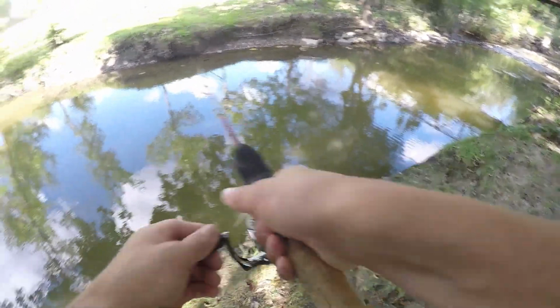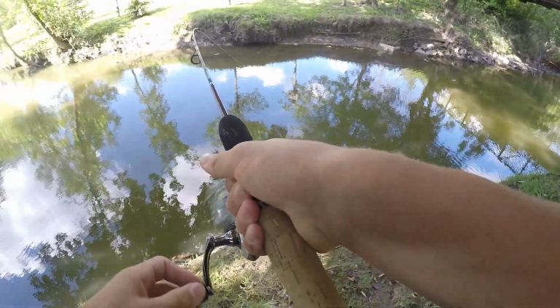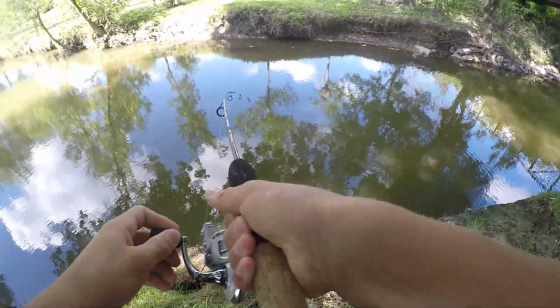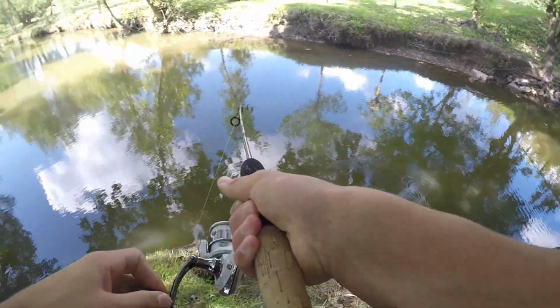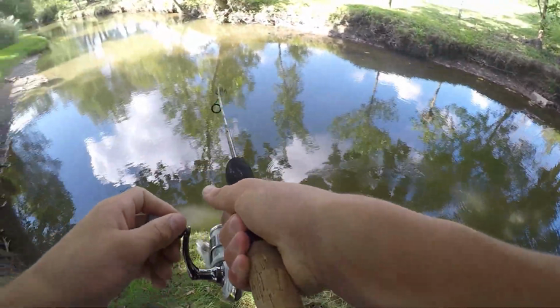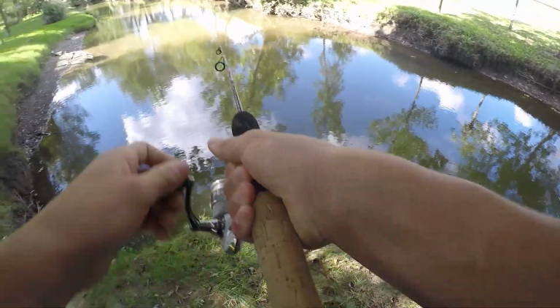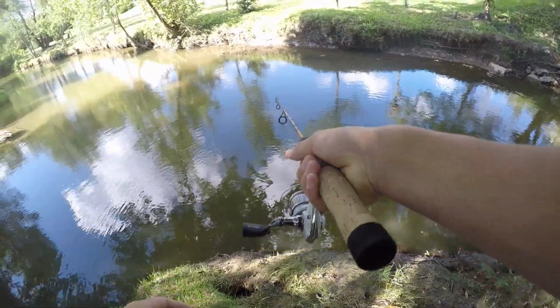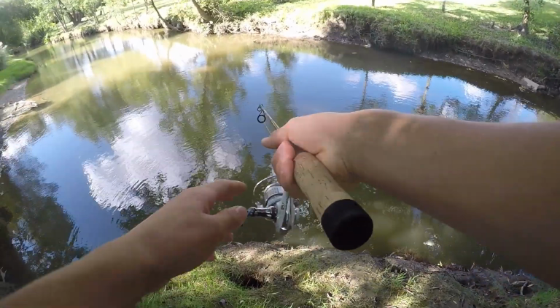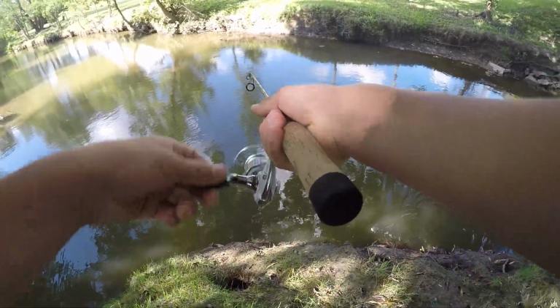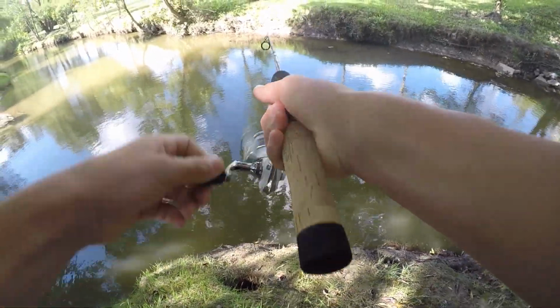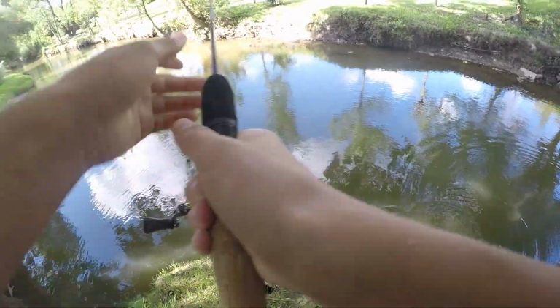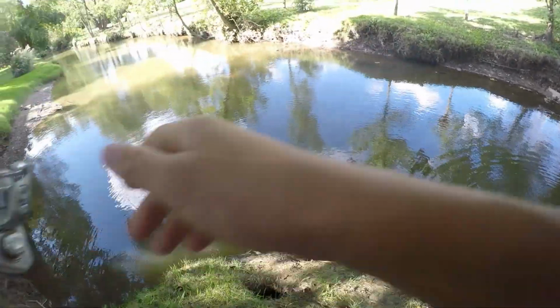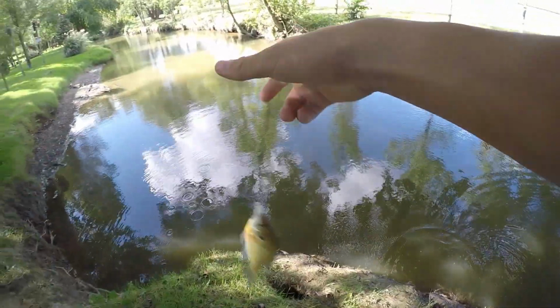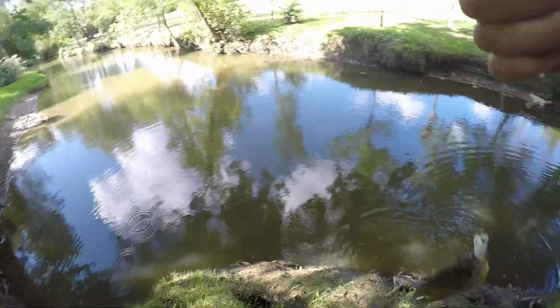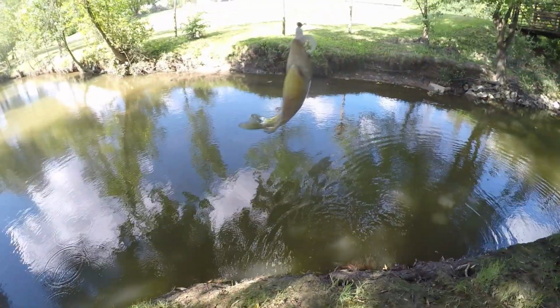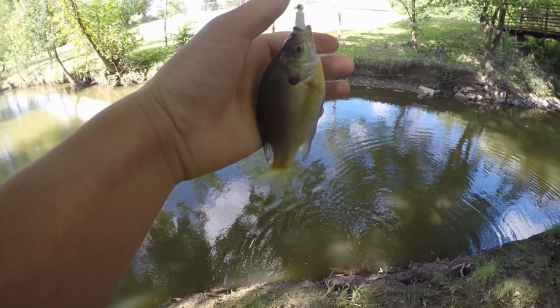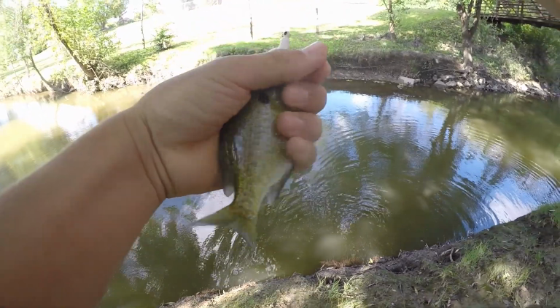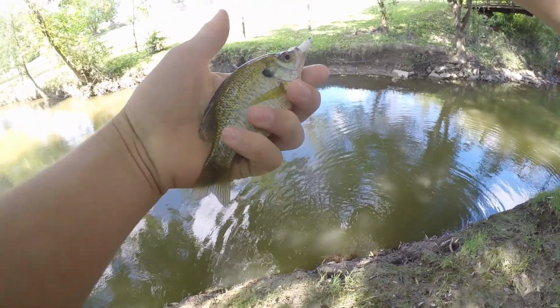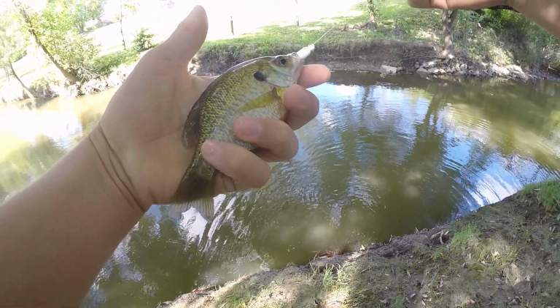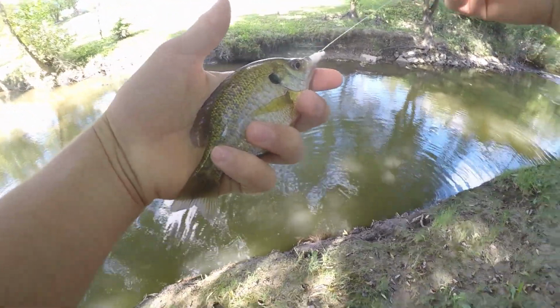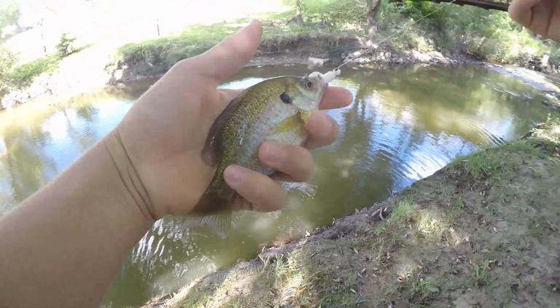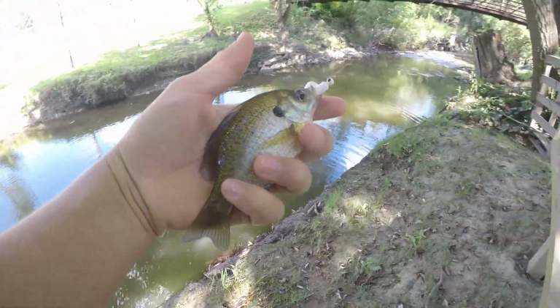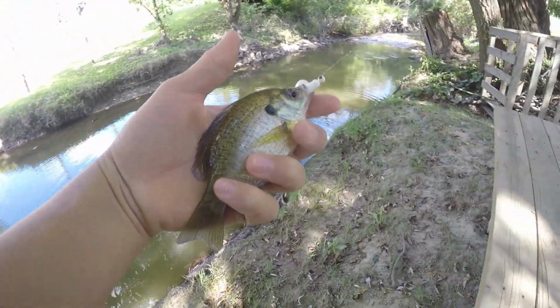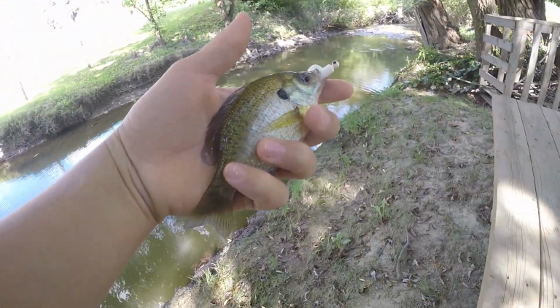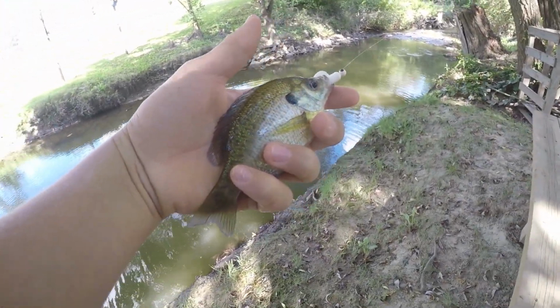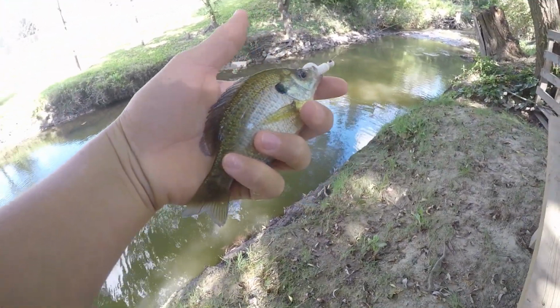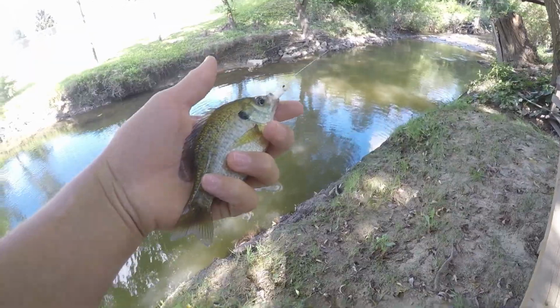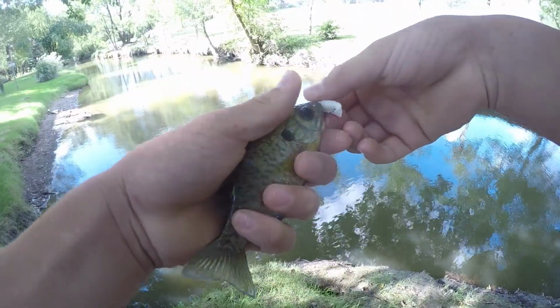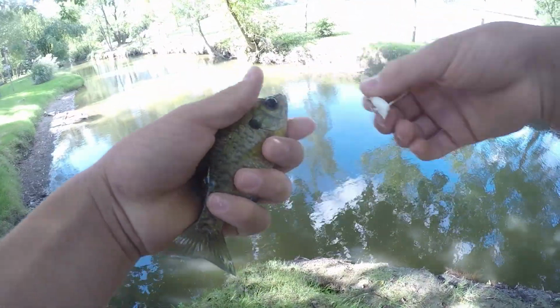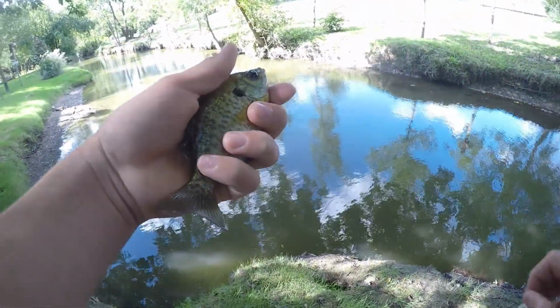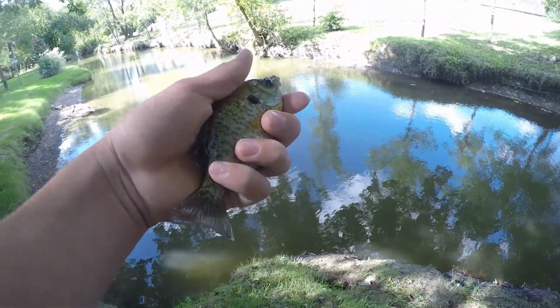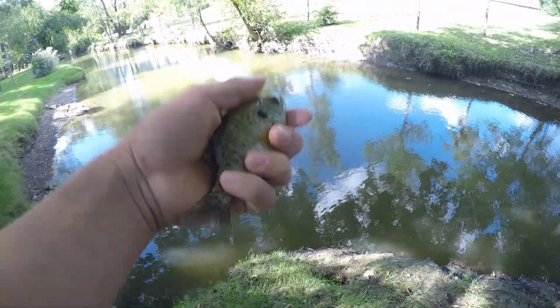There we go — that was fast! Holy cow, look at that — first cast at this spot with the little curly tail grub. I just let it slowly fall to the bottom and this little bluegill picked it up. That's awesome — it's also our fourth species of the day. Nice little bluegill right there on the little curly tail.